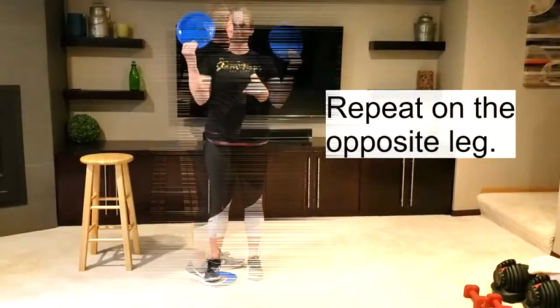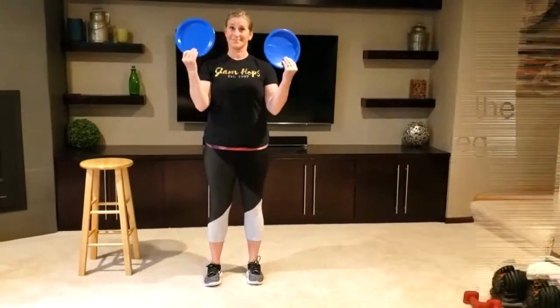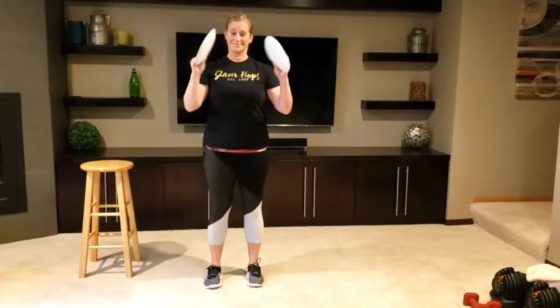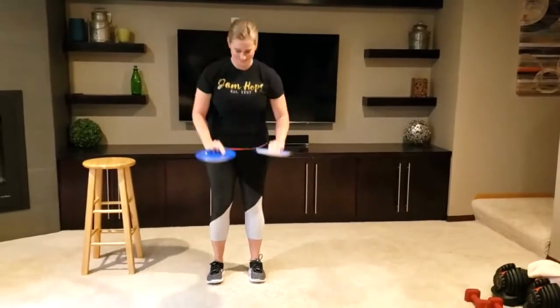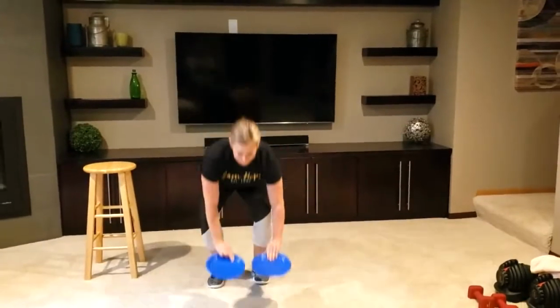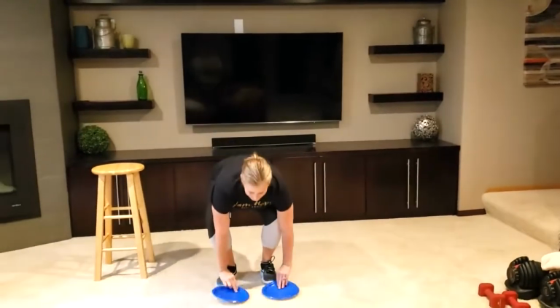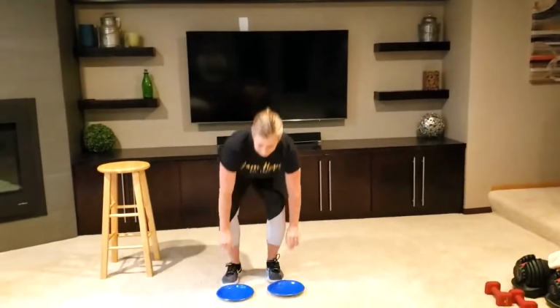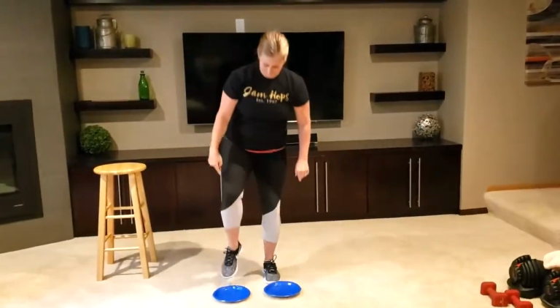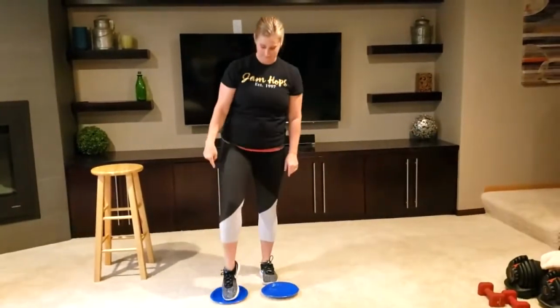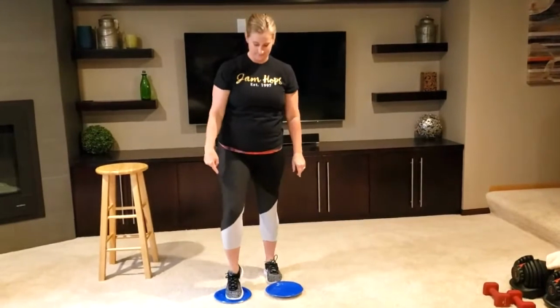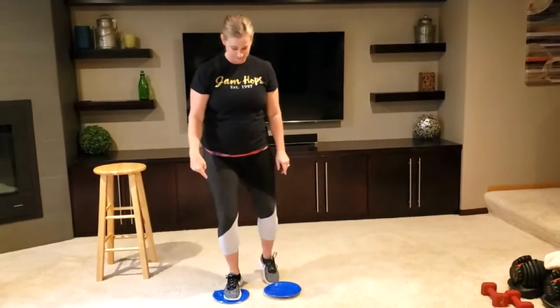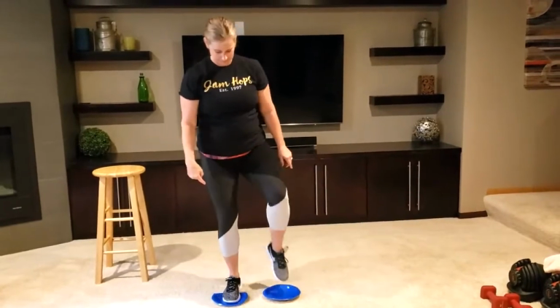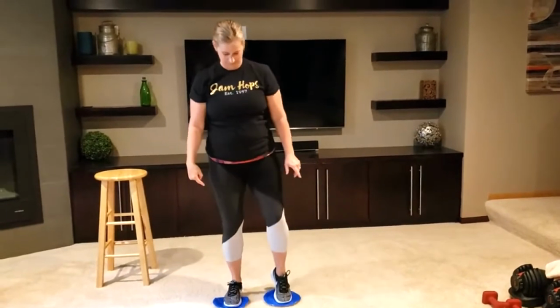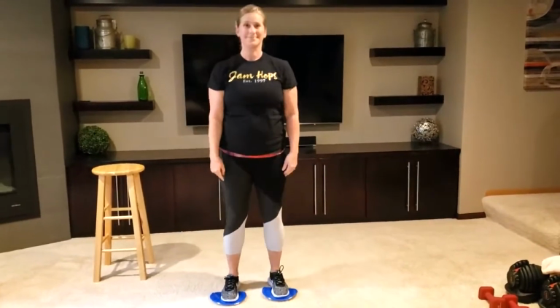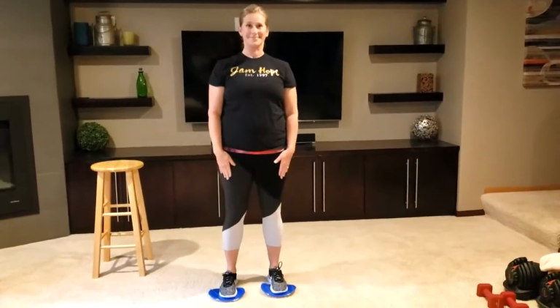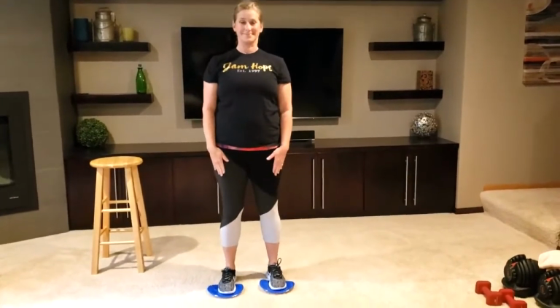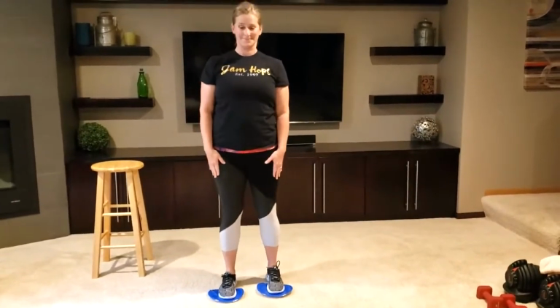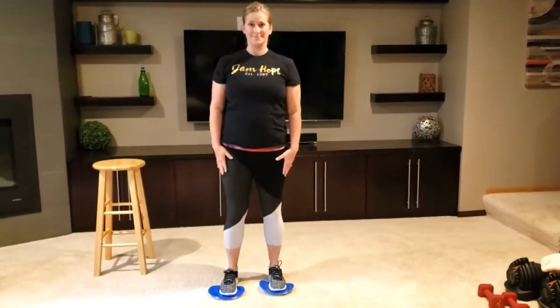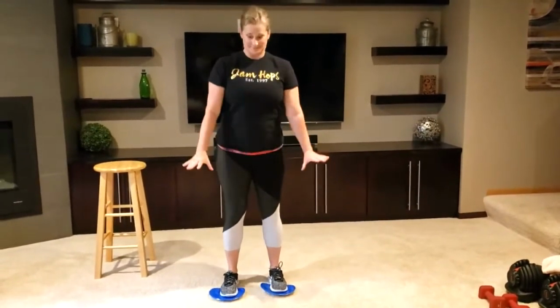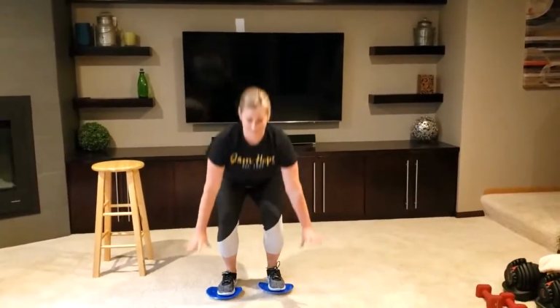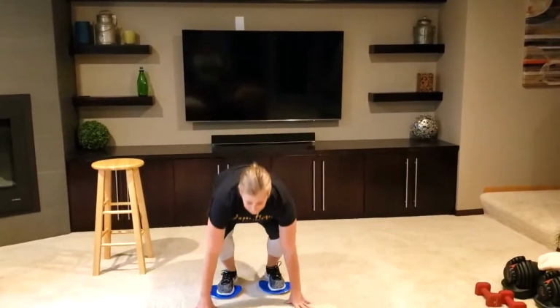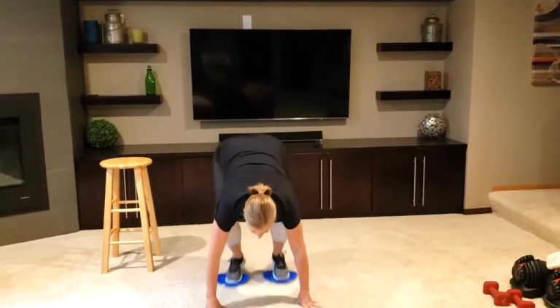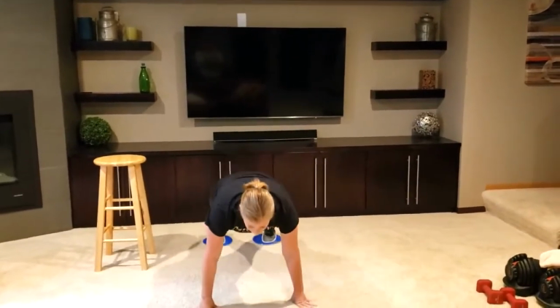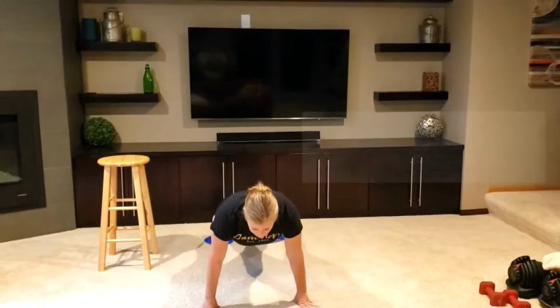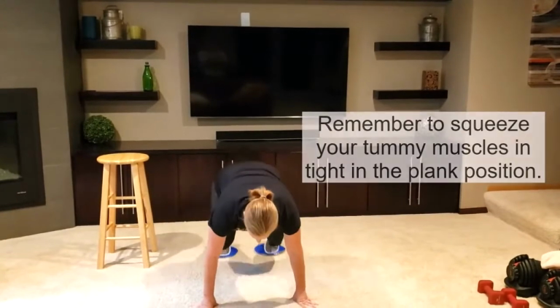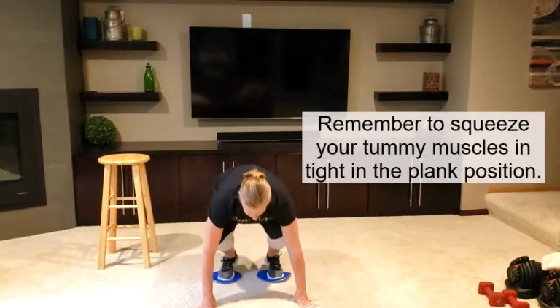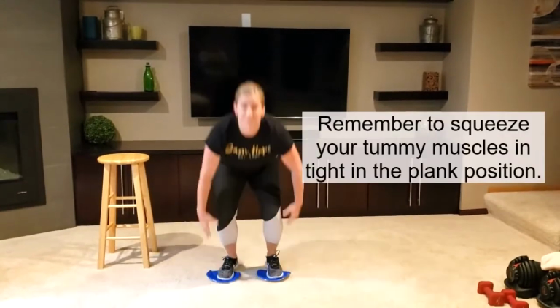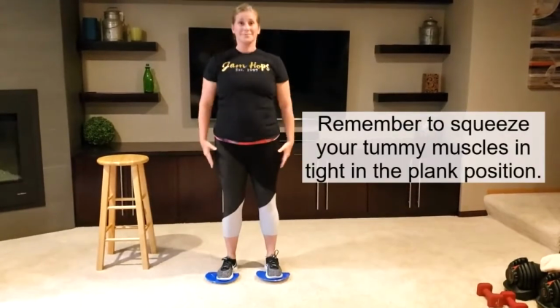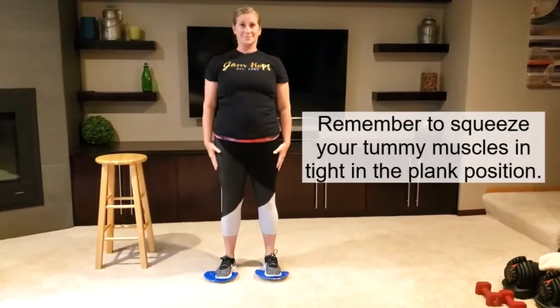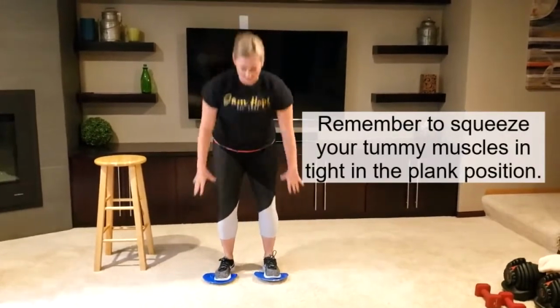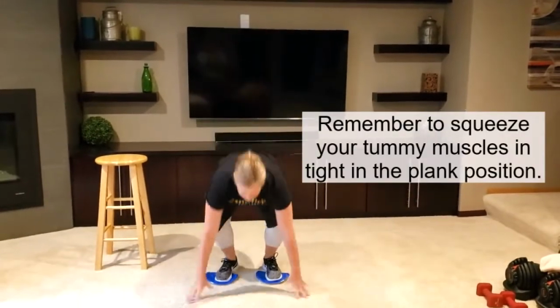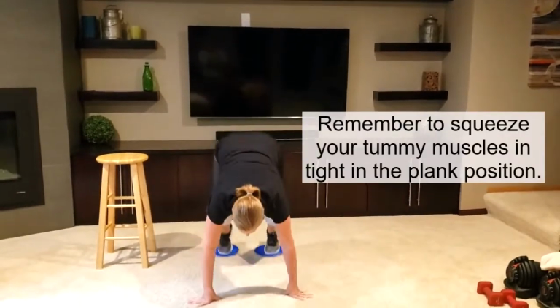The next exercise will be a burpee. You'll need two paper plates. Place your toes on the paper plates. Crouch down, press the legs back into a plank position, pull them back in and stand up.